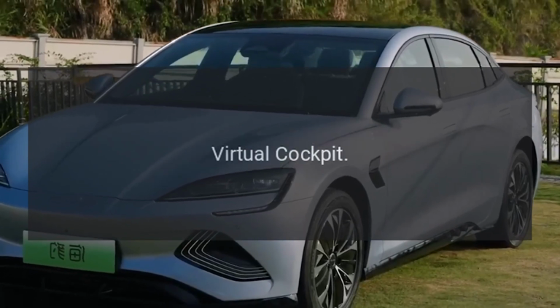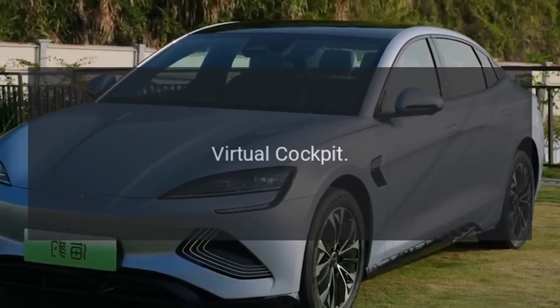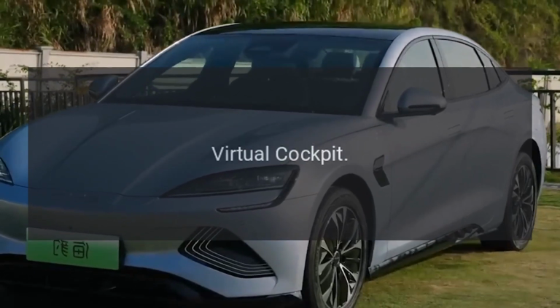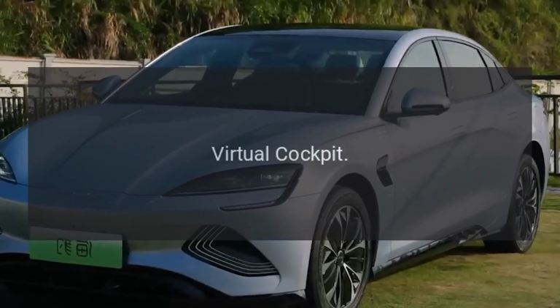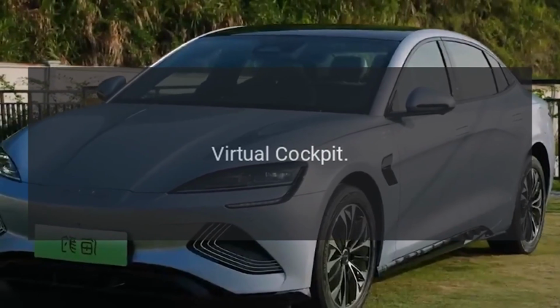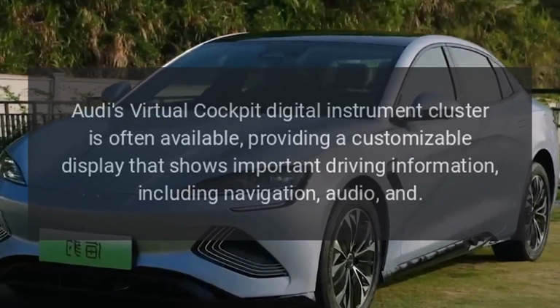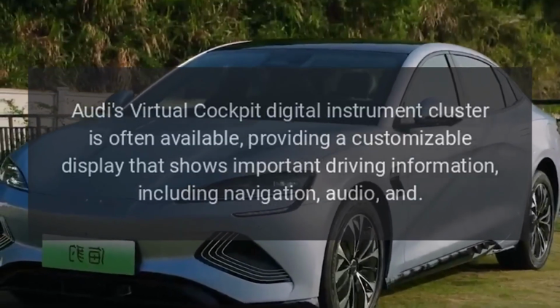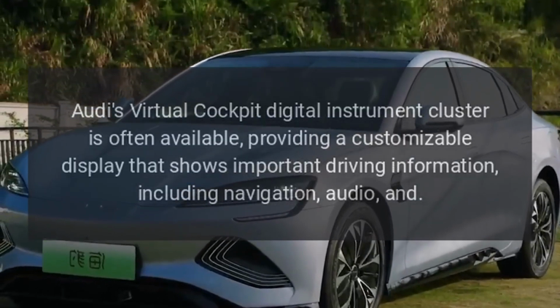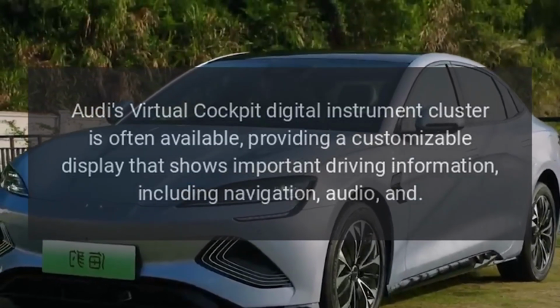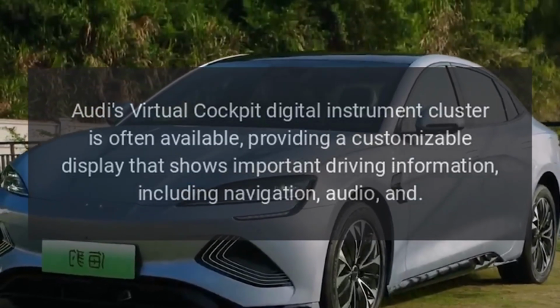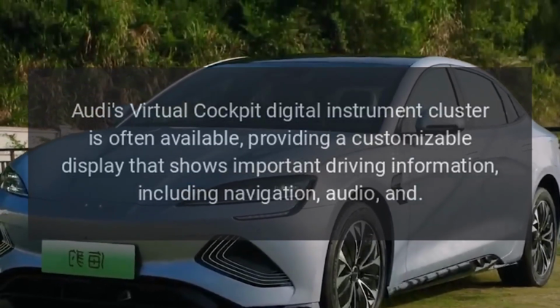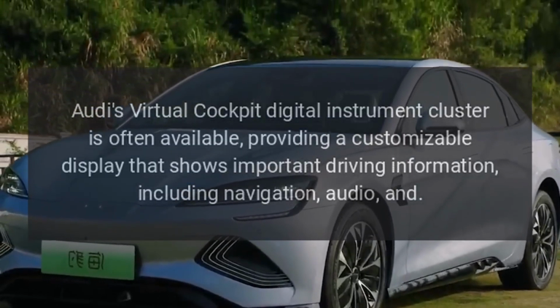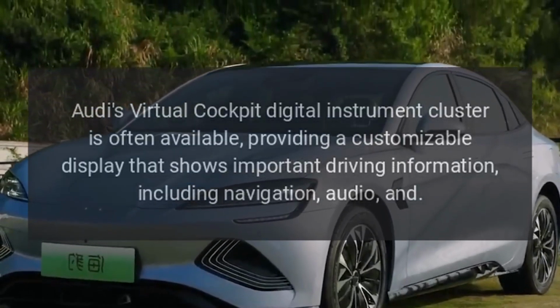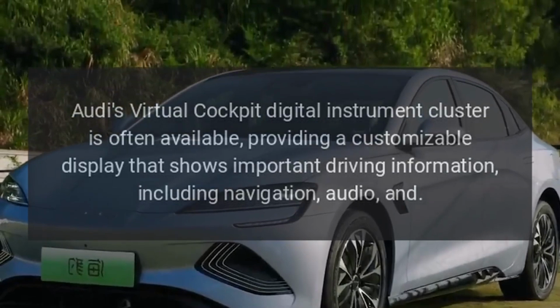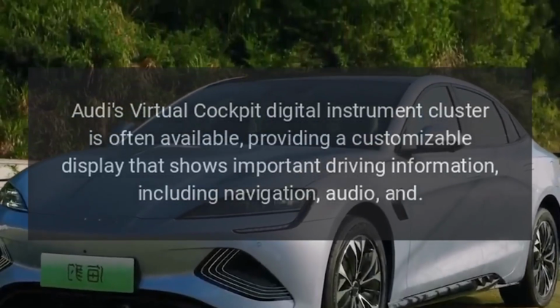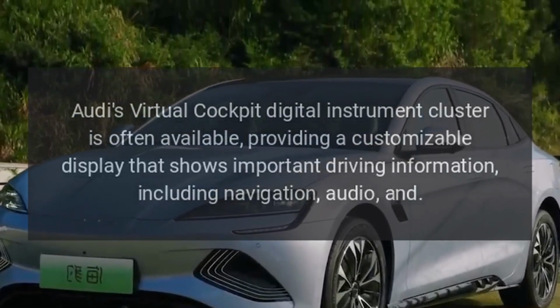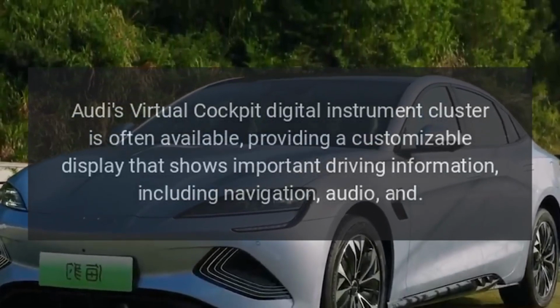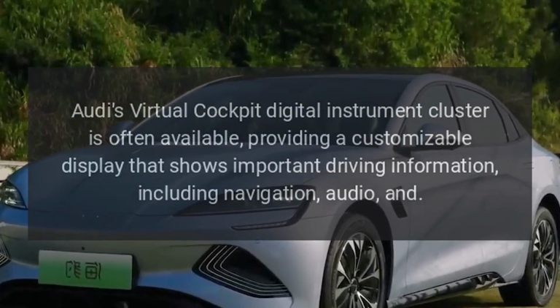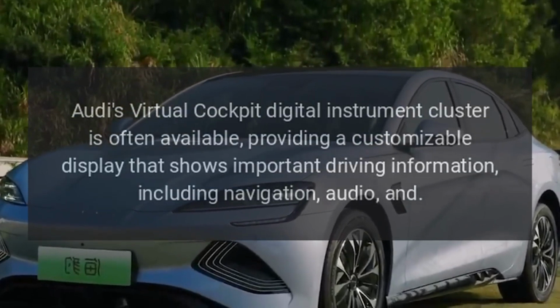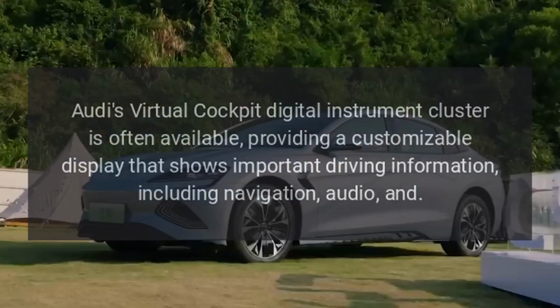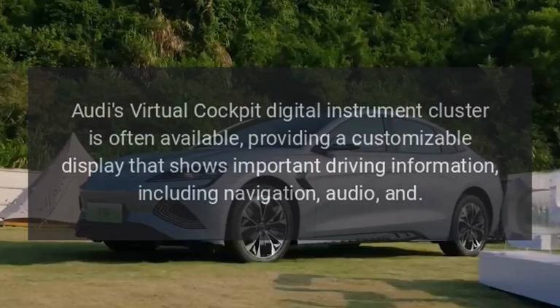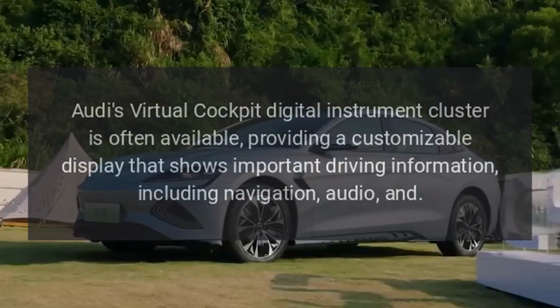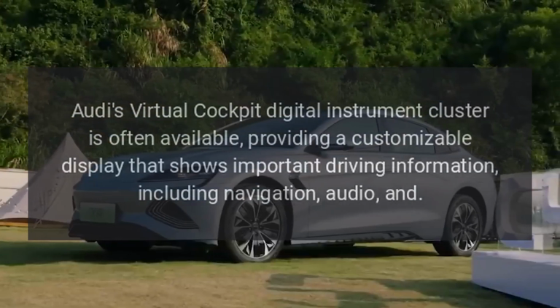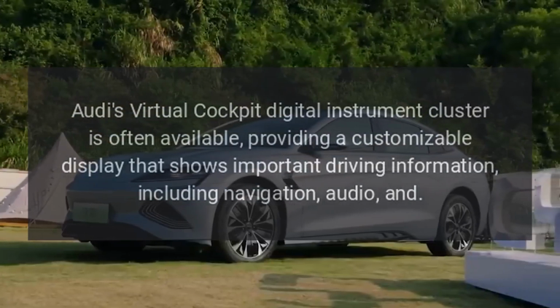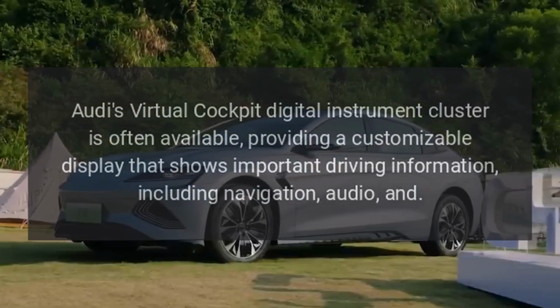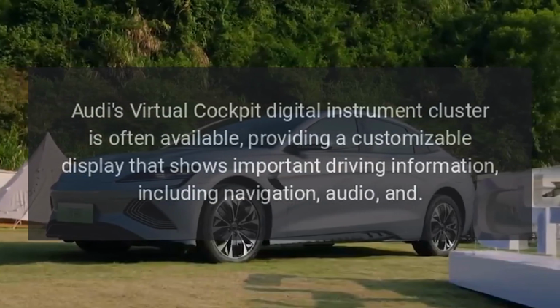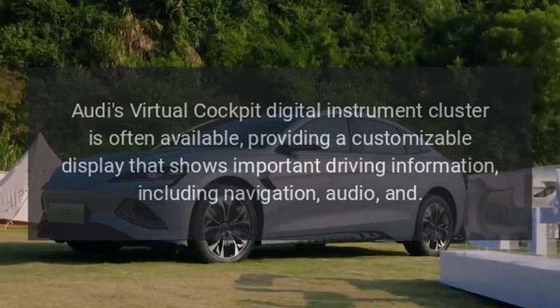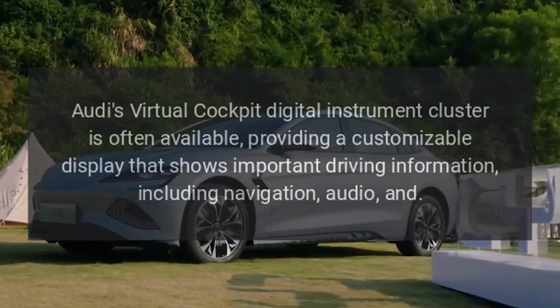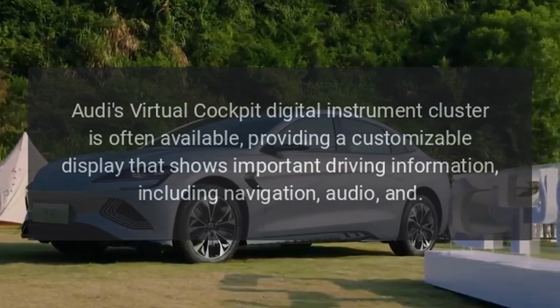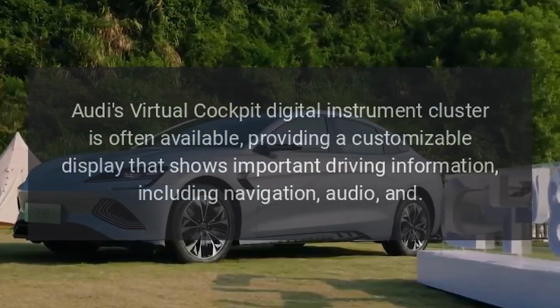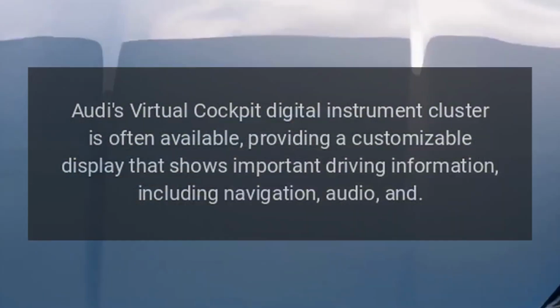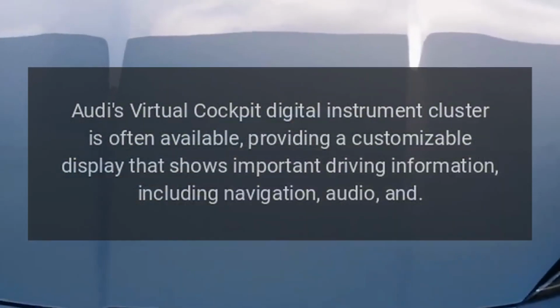Virtual Cockpit: Audi's Virtual Cockpit Digital Instrument Cluster is often available, providing a customizable display that shows important driving information, including navigation and audio.